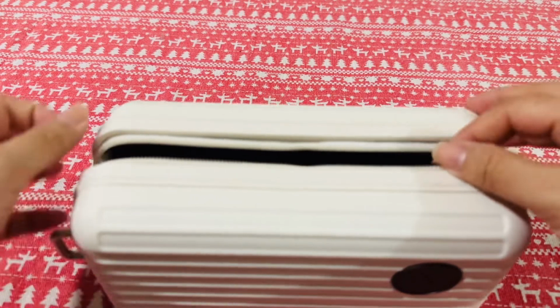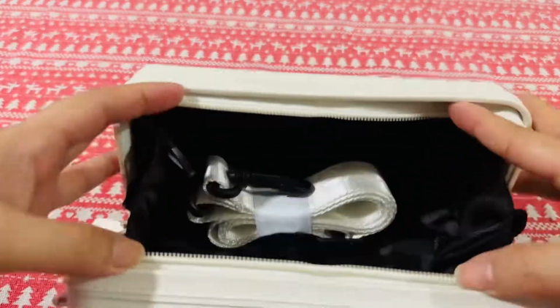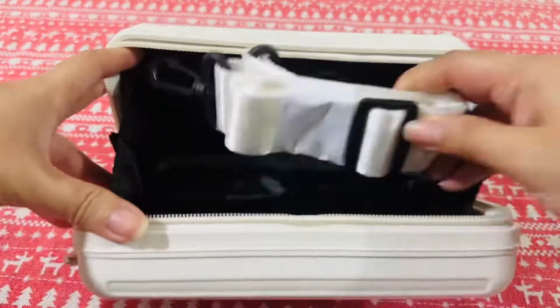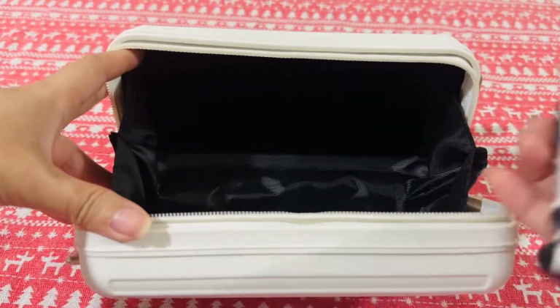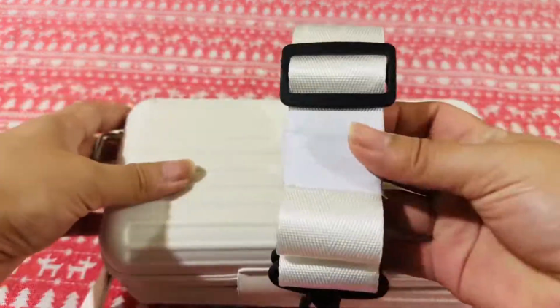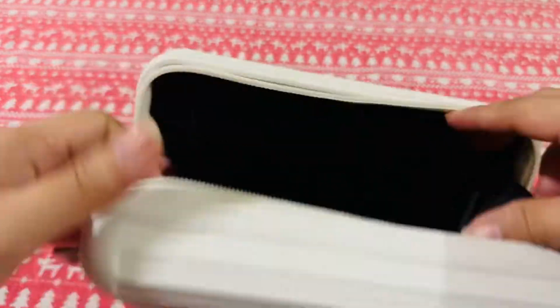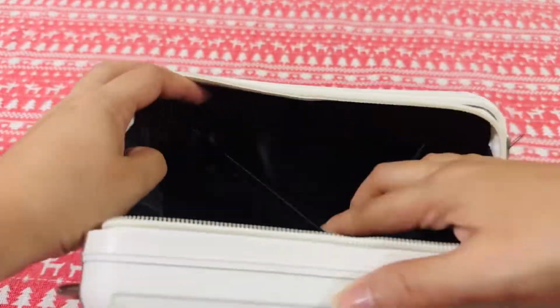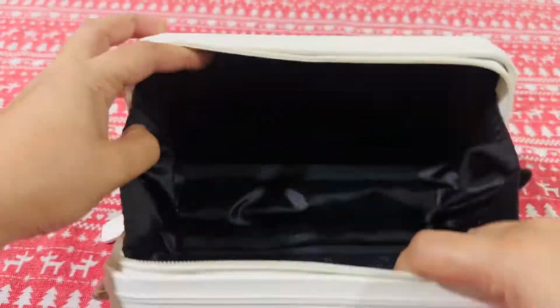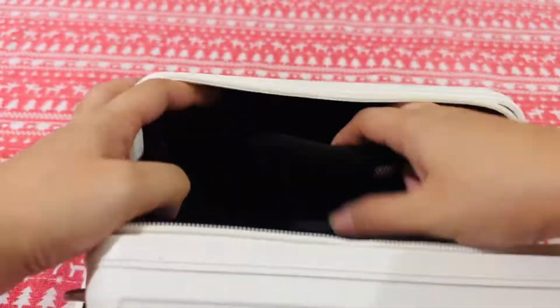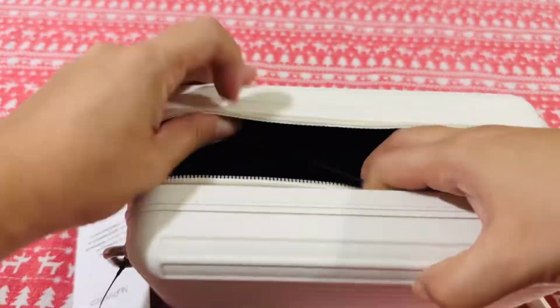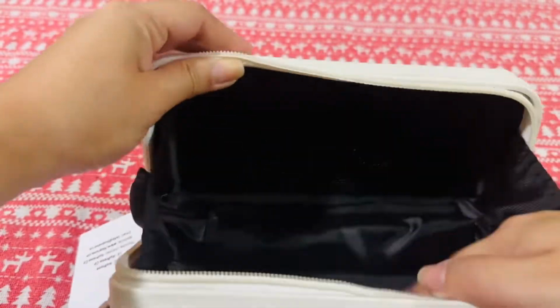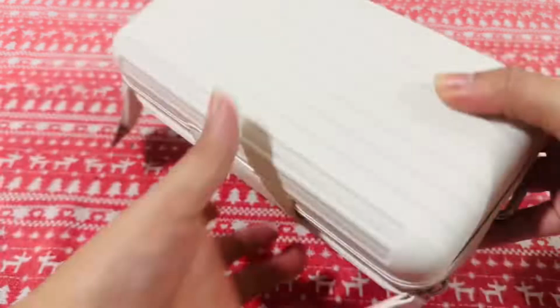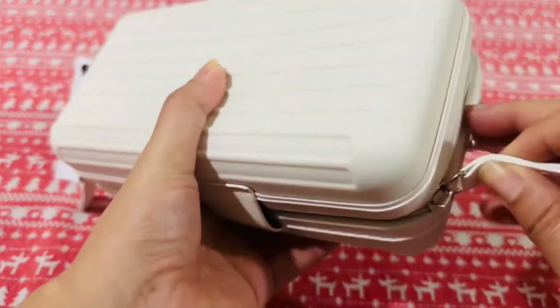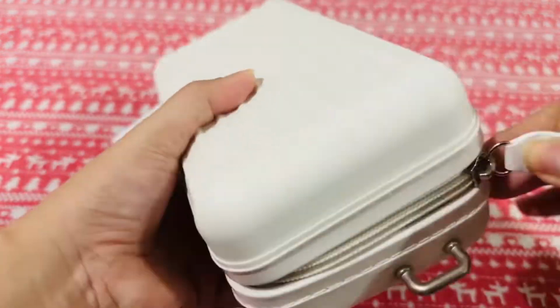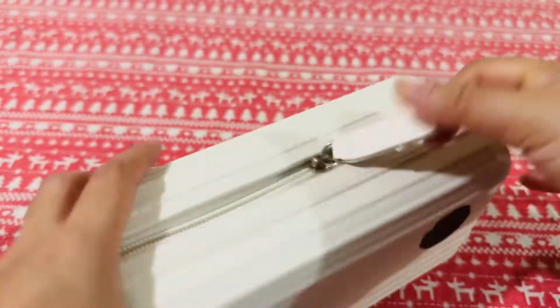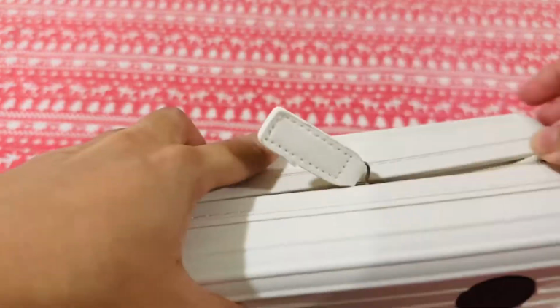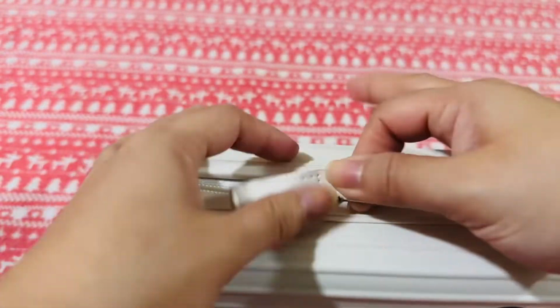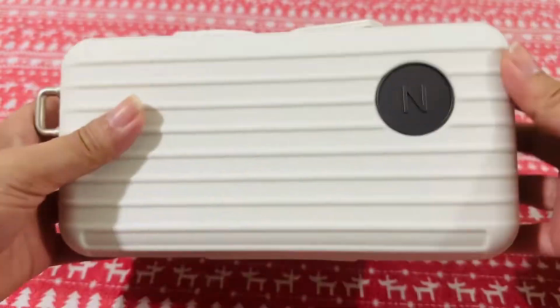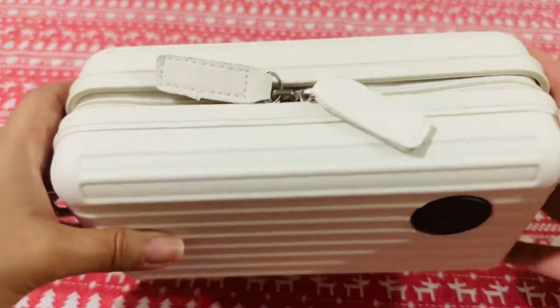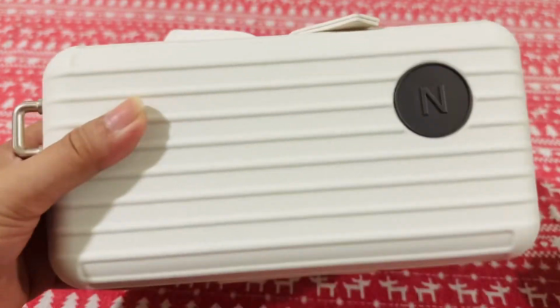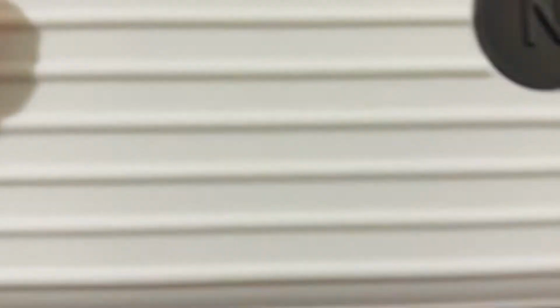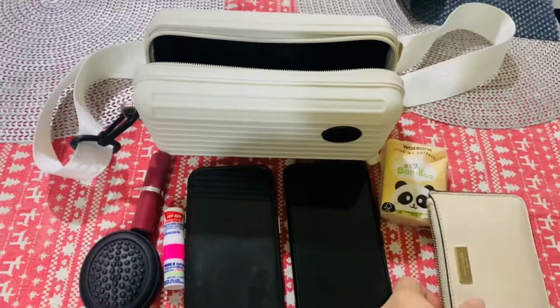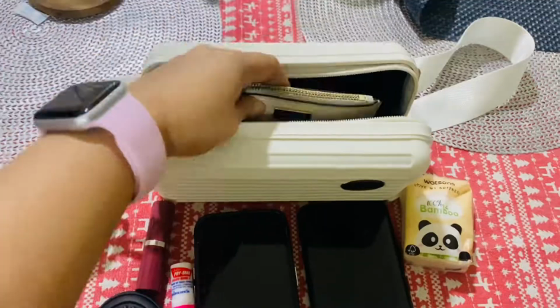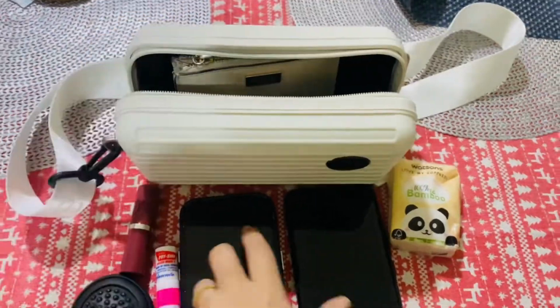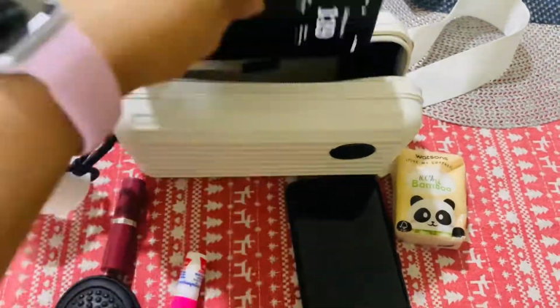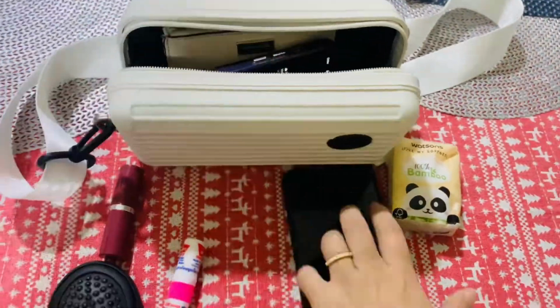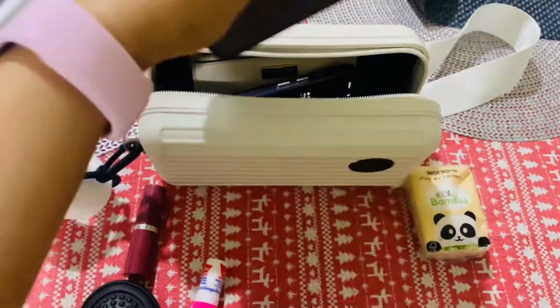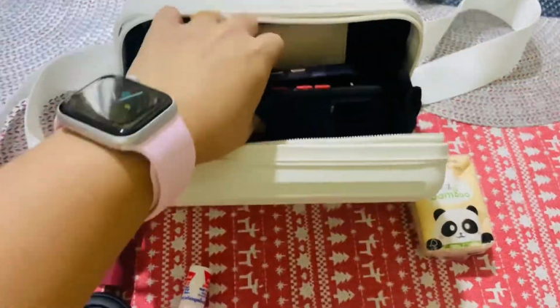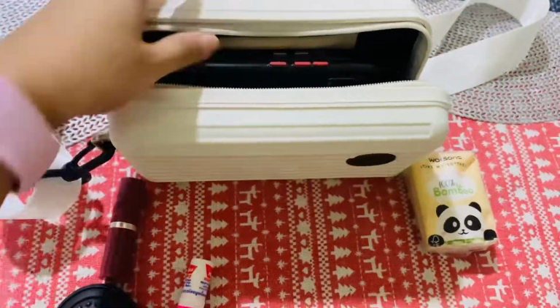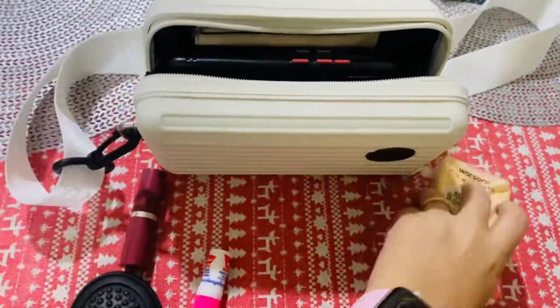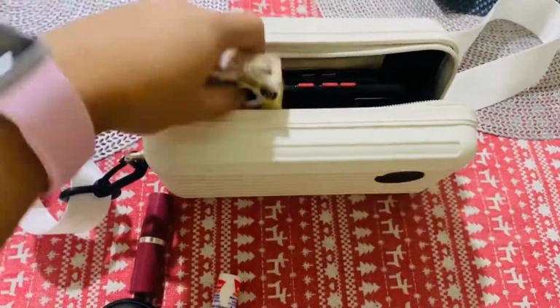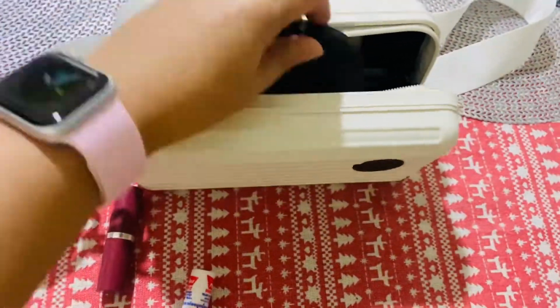It comes with a white nylon strap and has two mesh pockets. It is durable and perfect for travel who values functionality and fashion. I love this bag because it's spacious with enough space to carry your essential belongings.